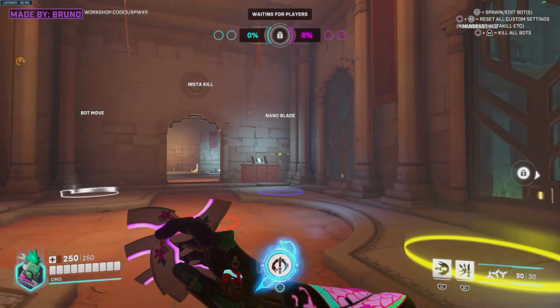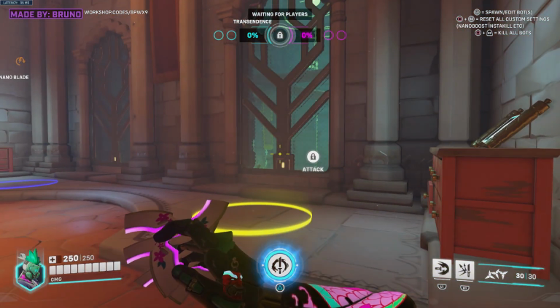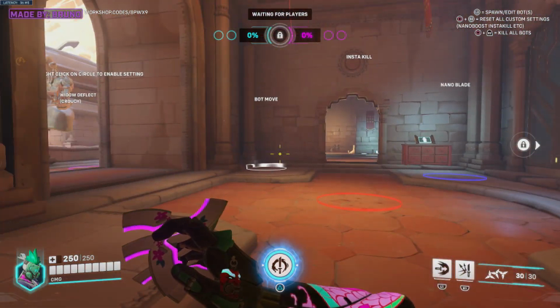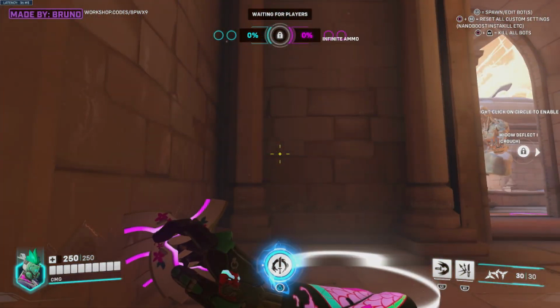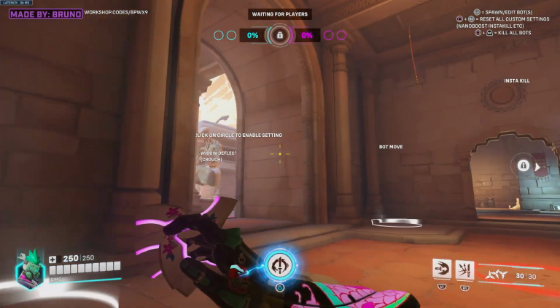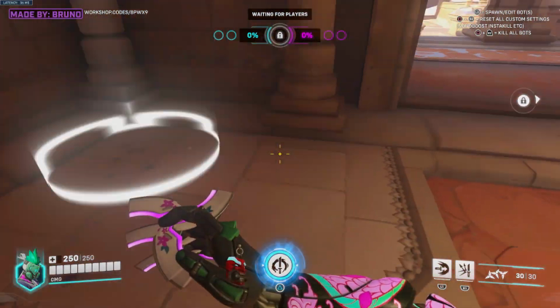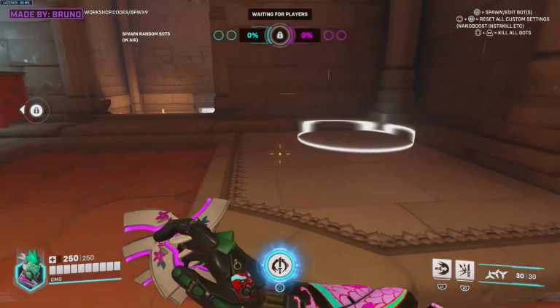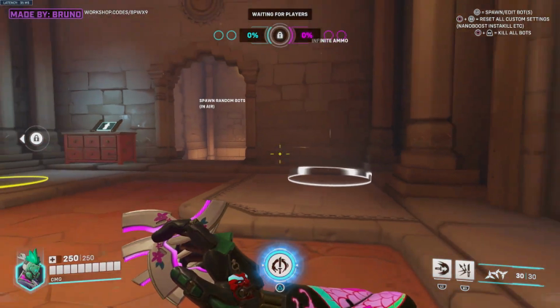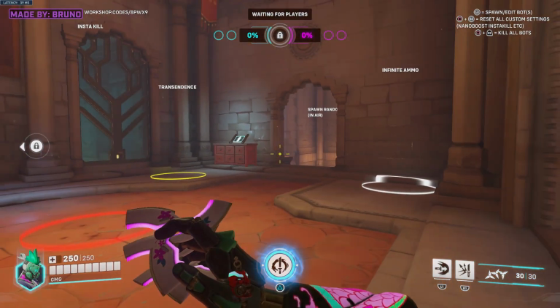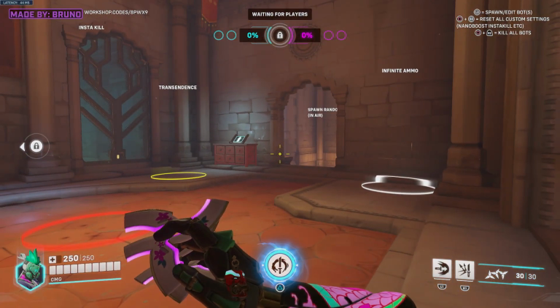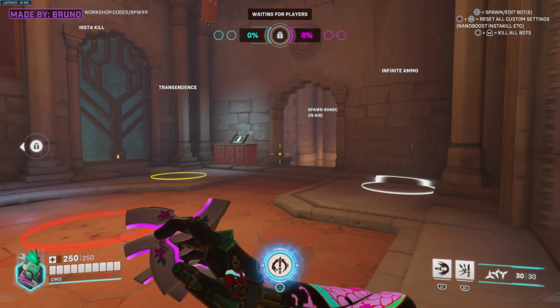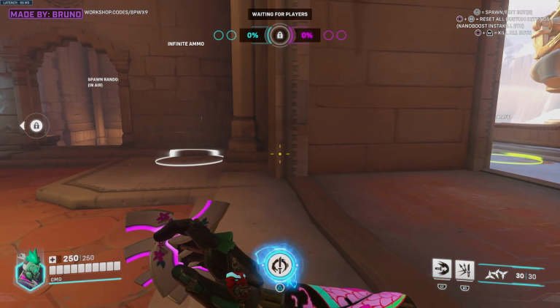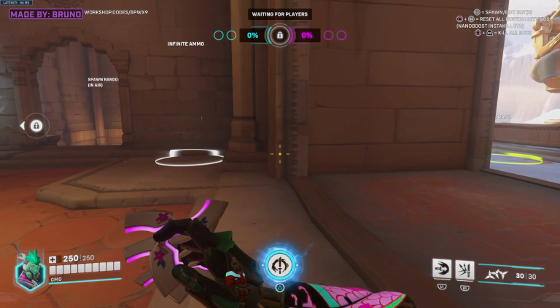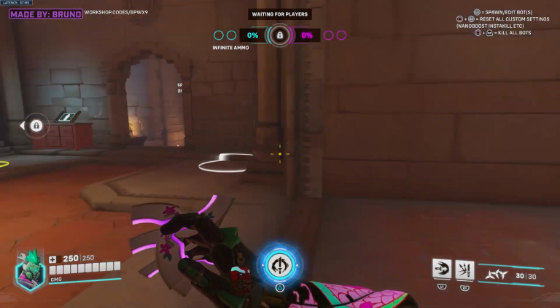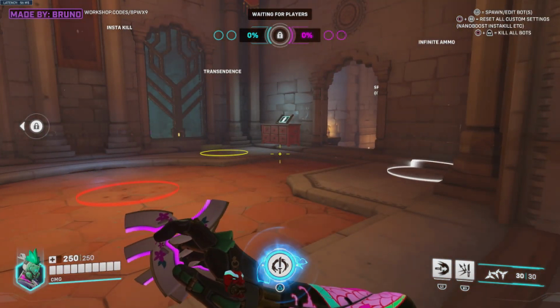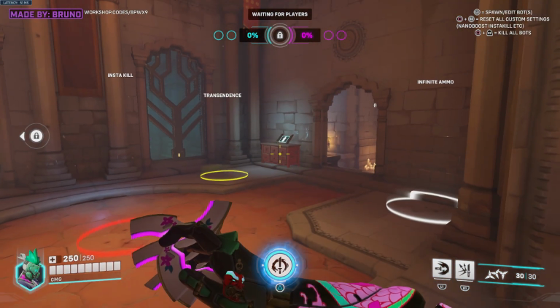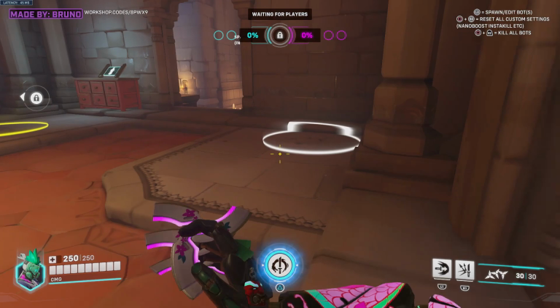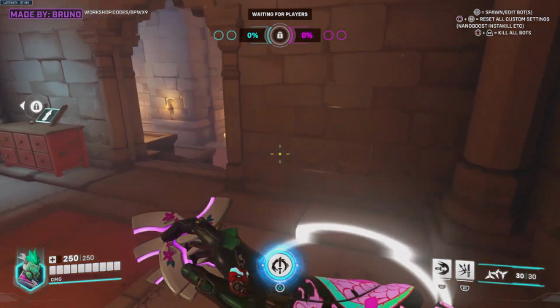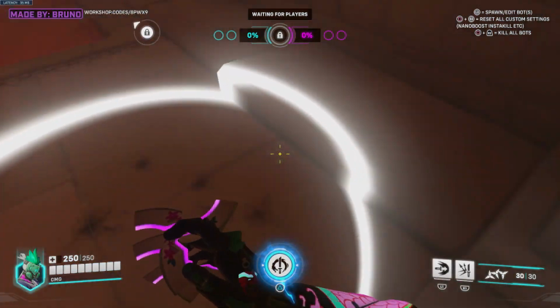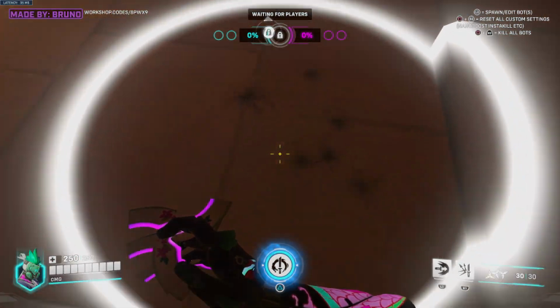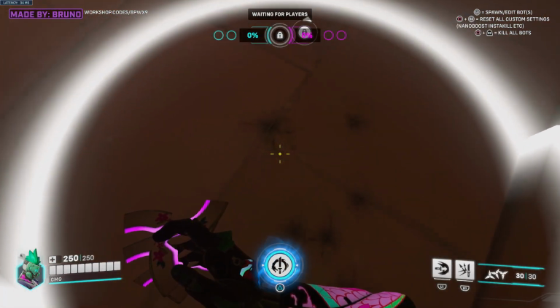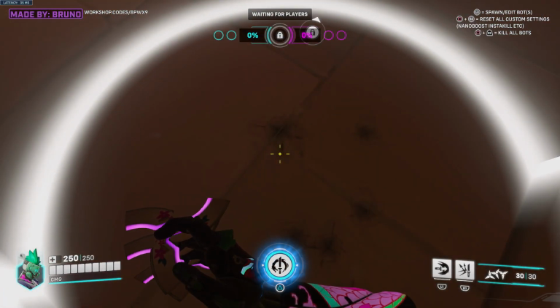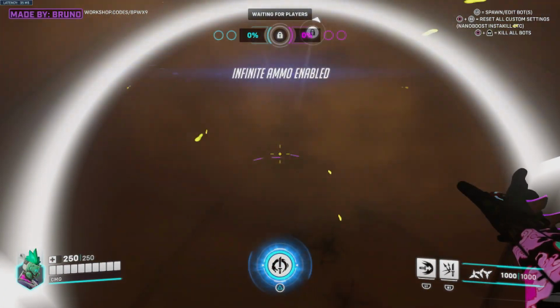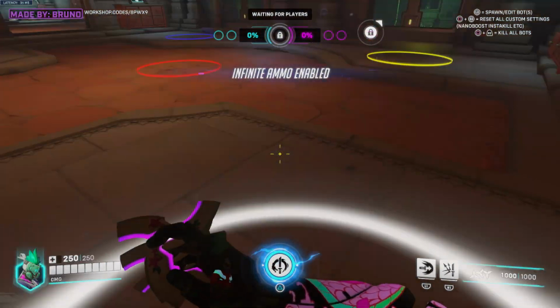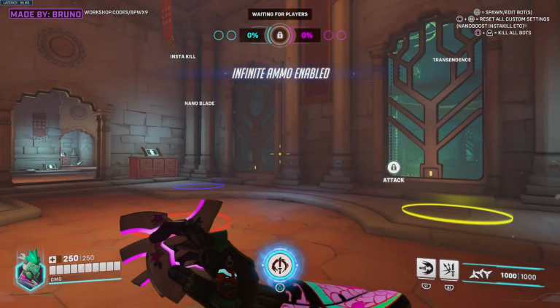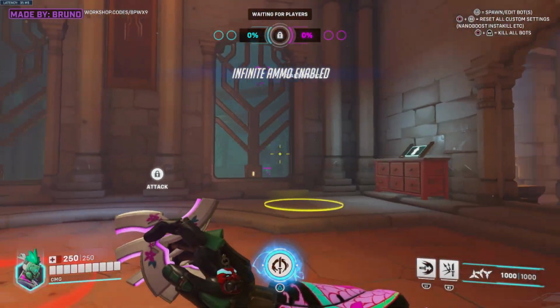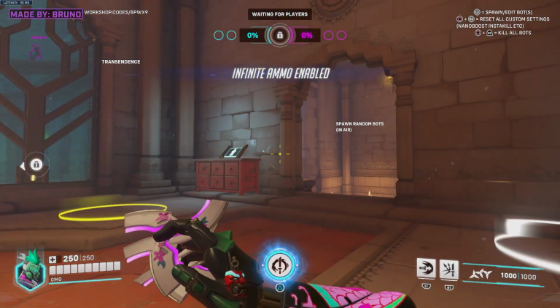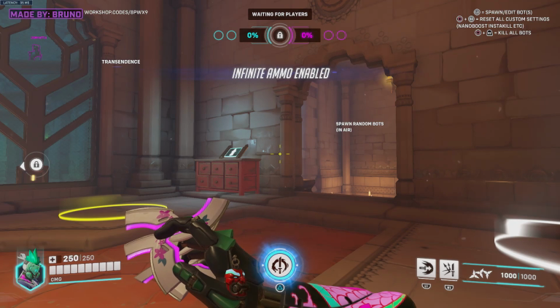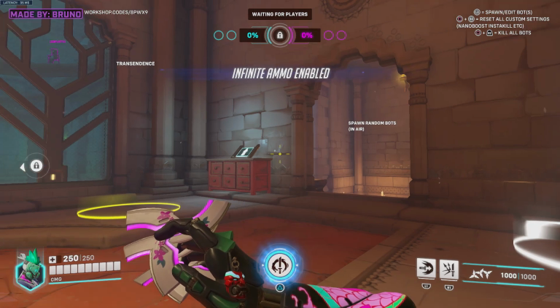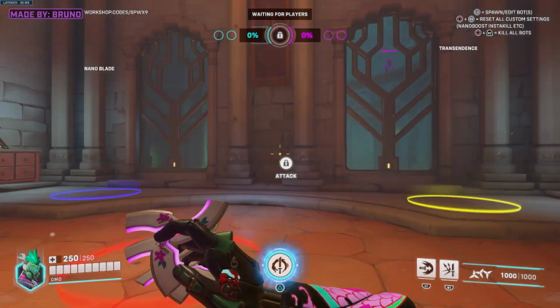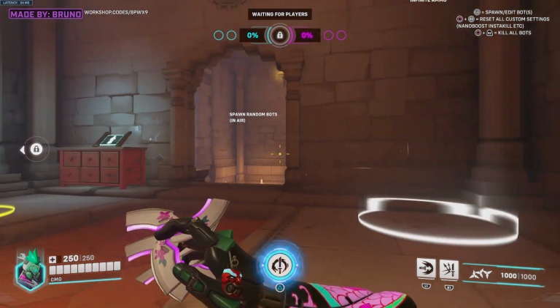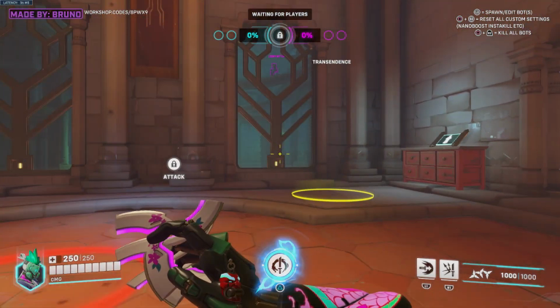Let's say that you want to have infinite ammo. So right there, if you can see the bottom right hand corner, you've only got 30 shurikens there. Now if you walk into the circle, you've now got infinite ammo.